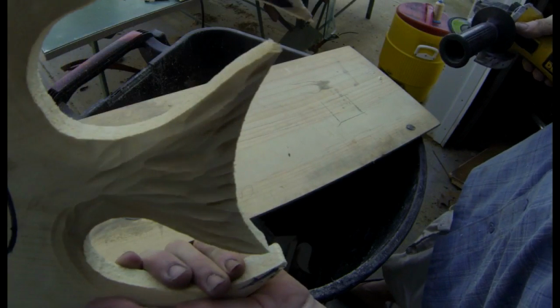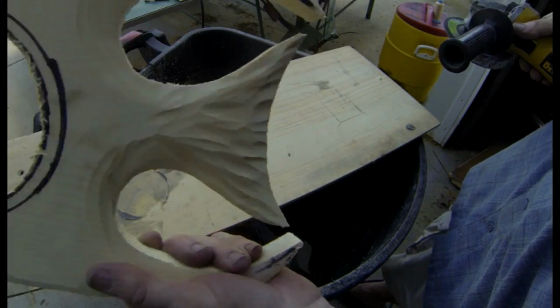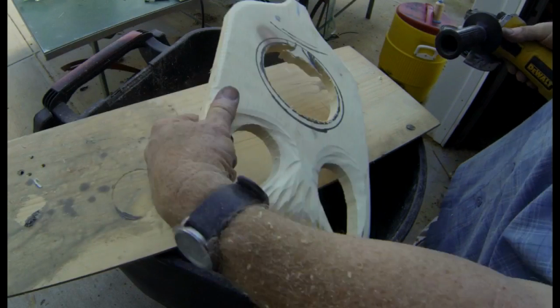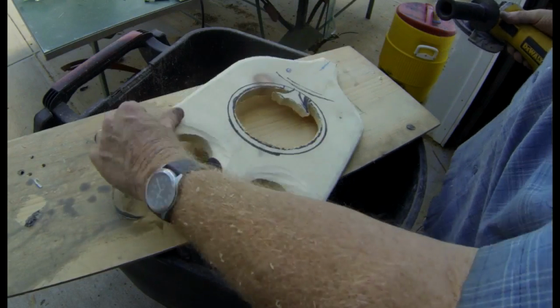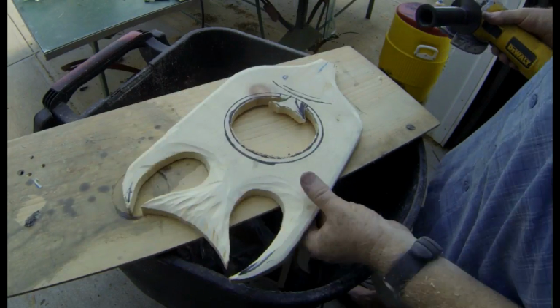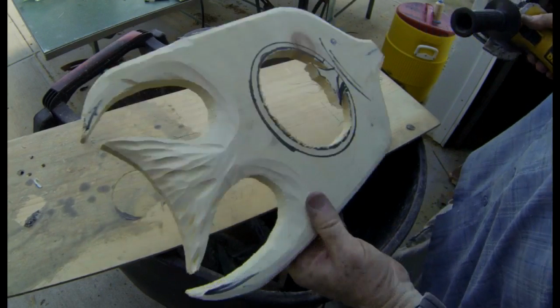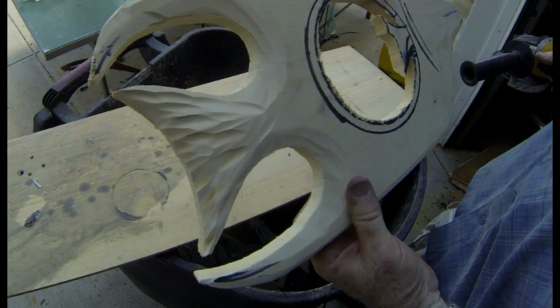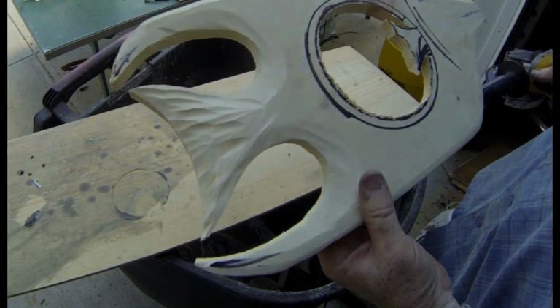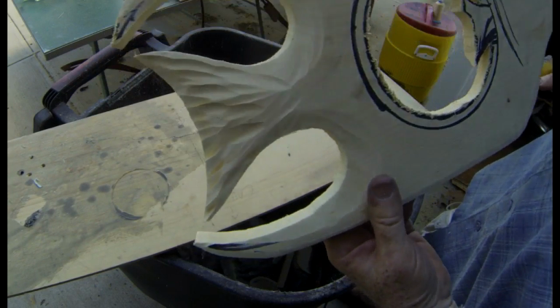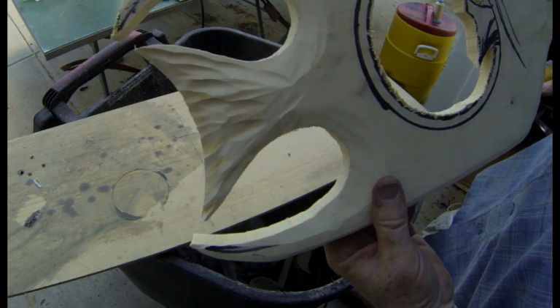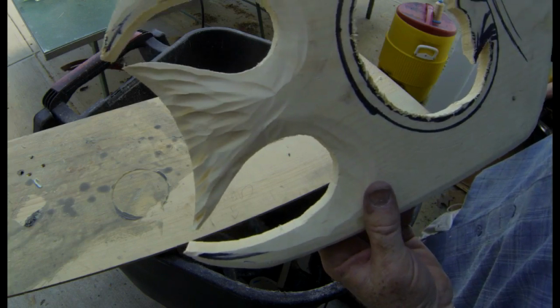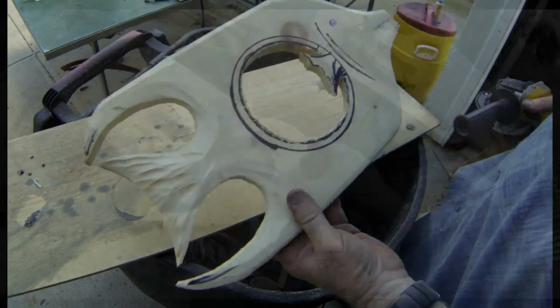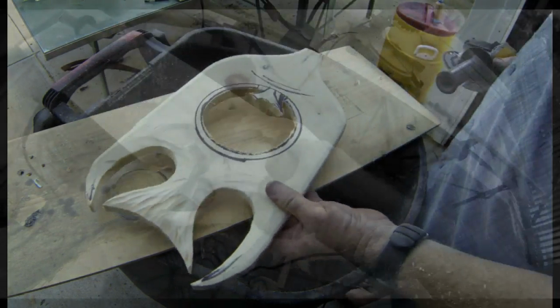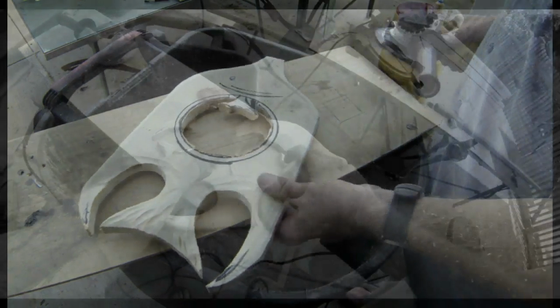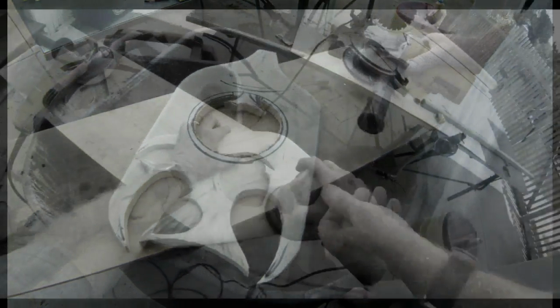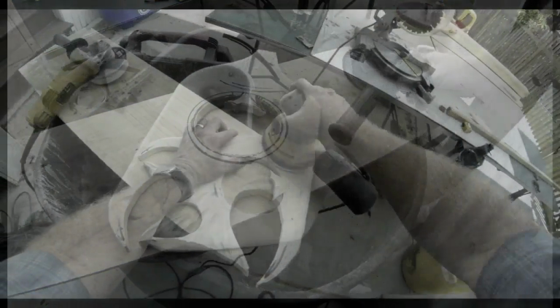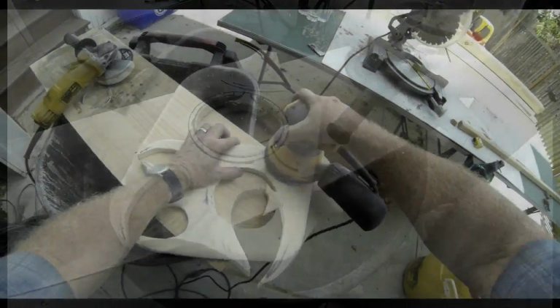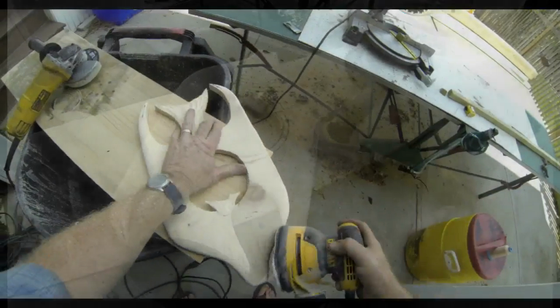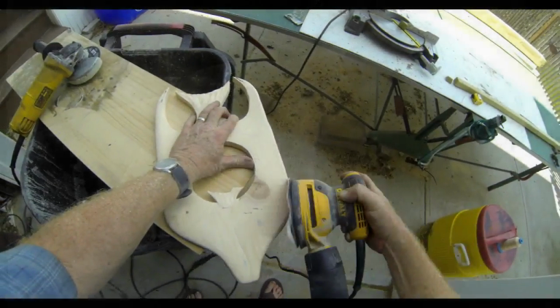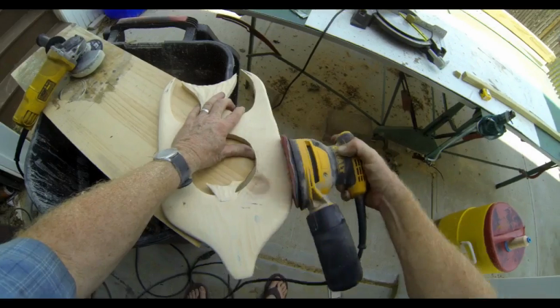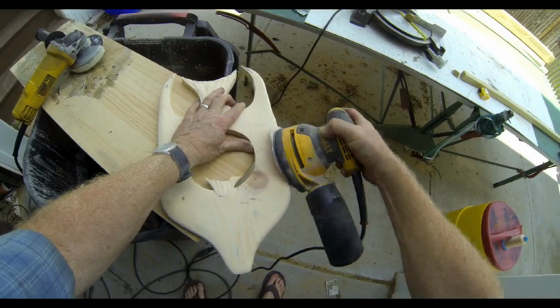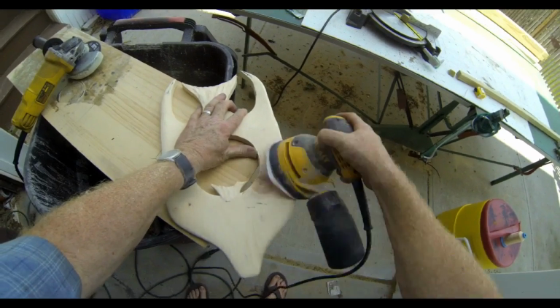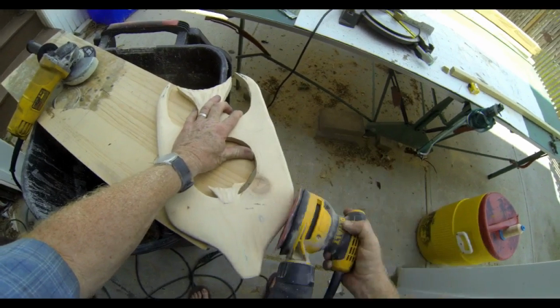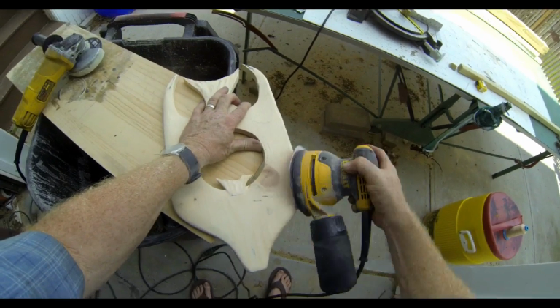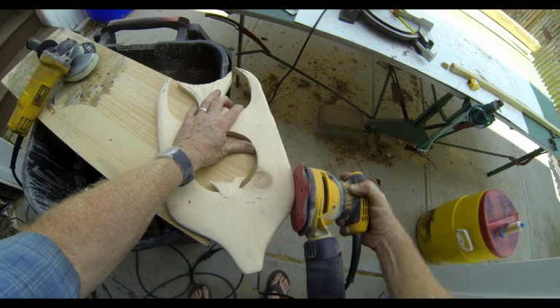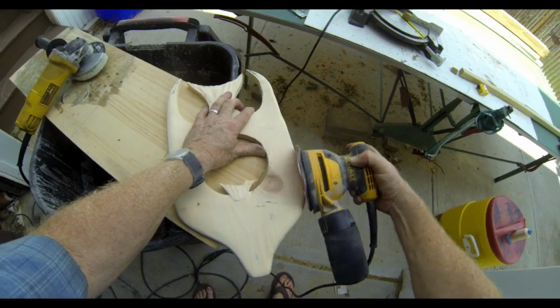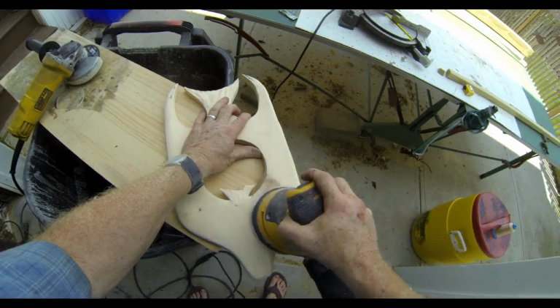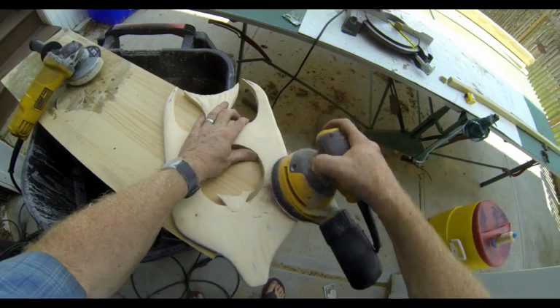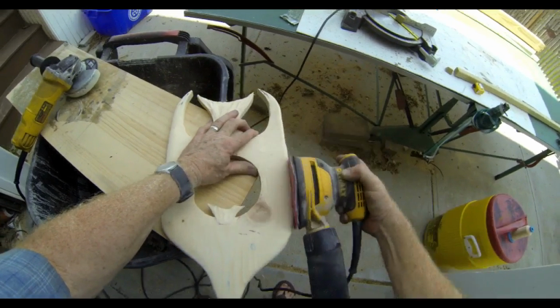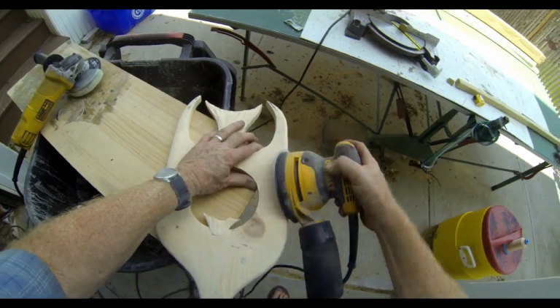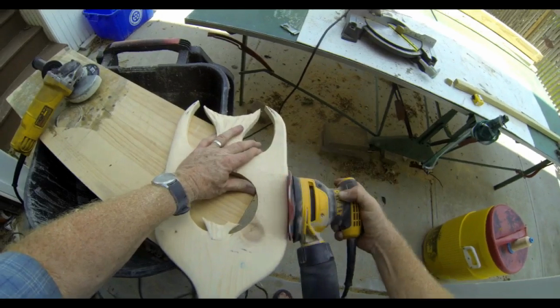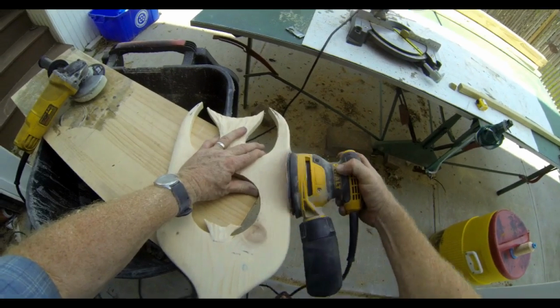You can see some of the detail that I've added to the fin. All of that just adds character to the finished product. I then went to an oscillating sander and I'm just going to round over all of those rougher edges from that angle grinder.